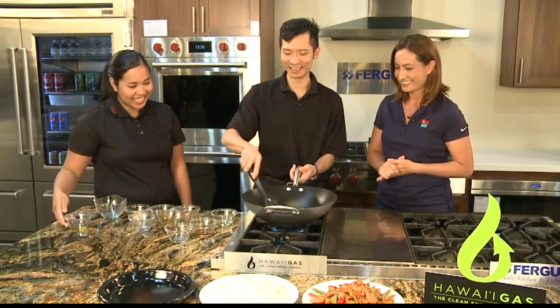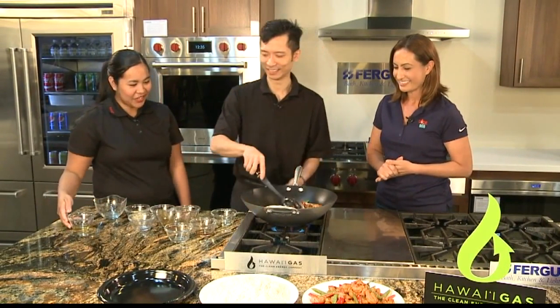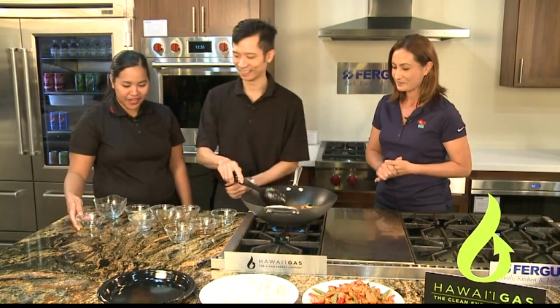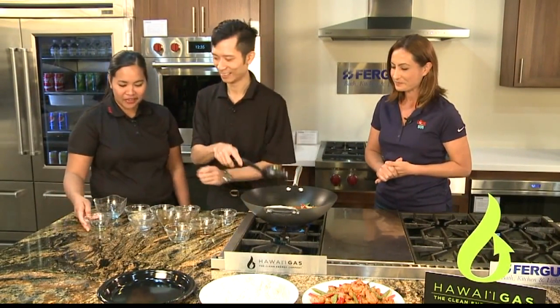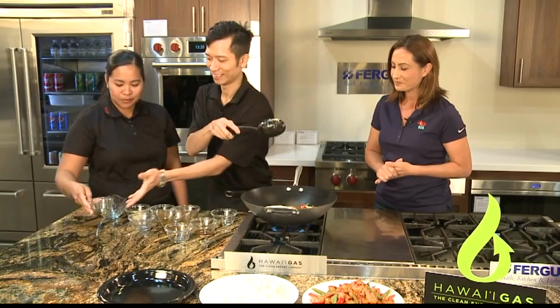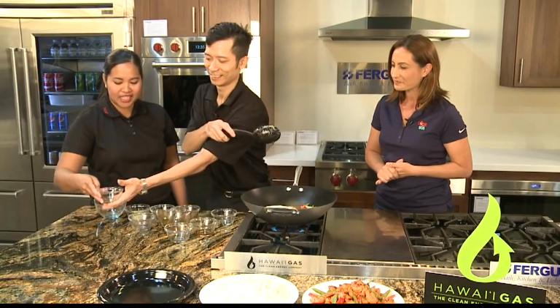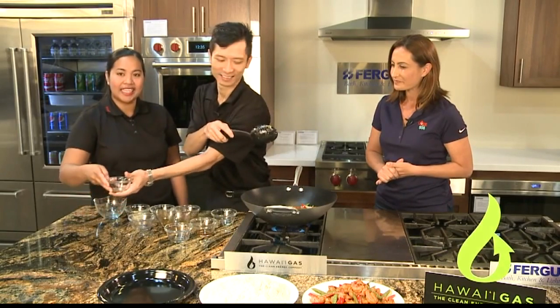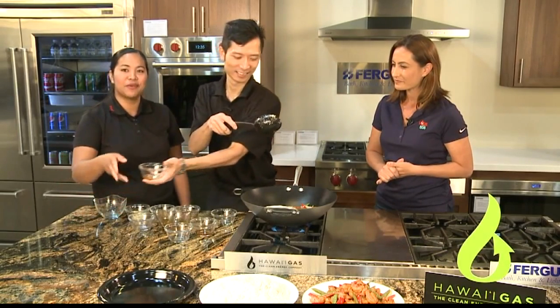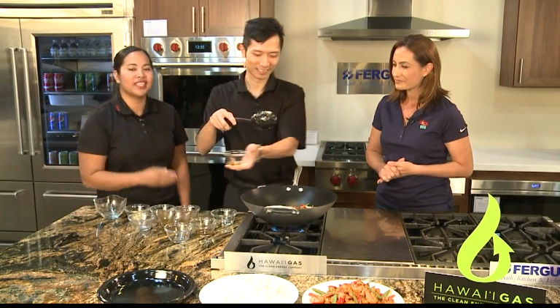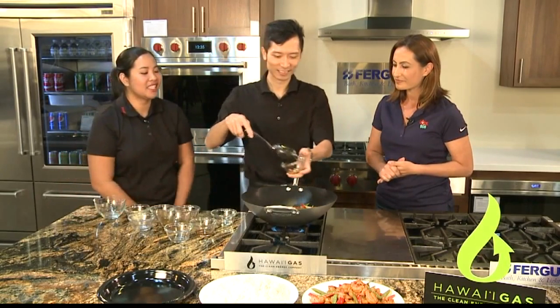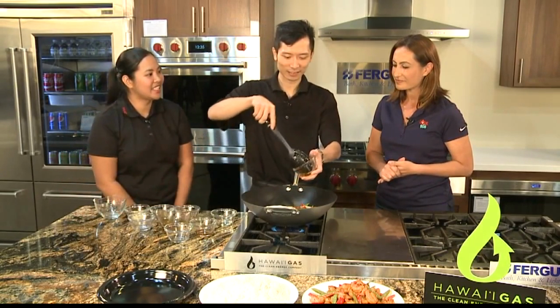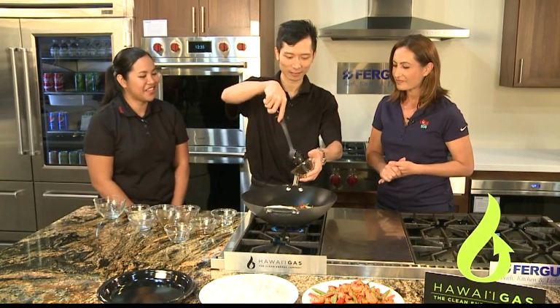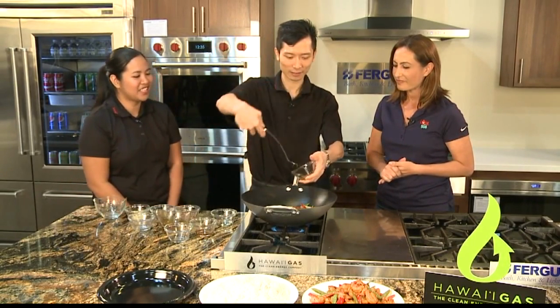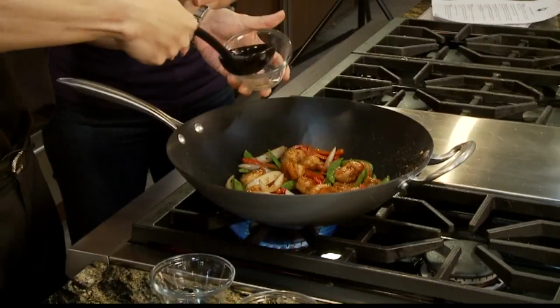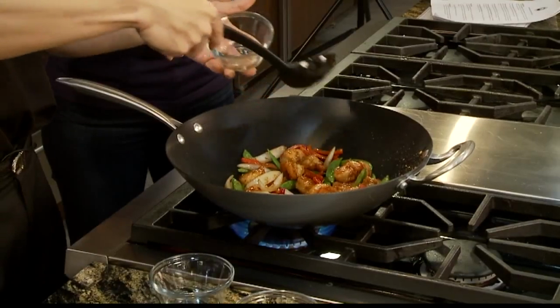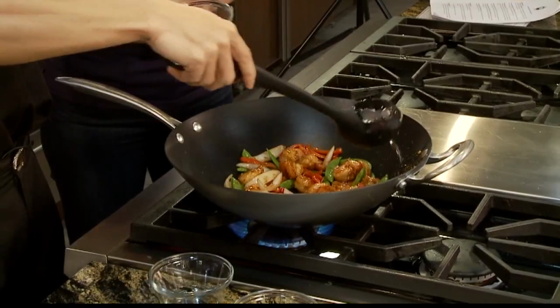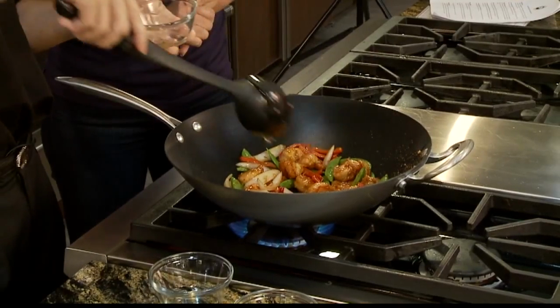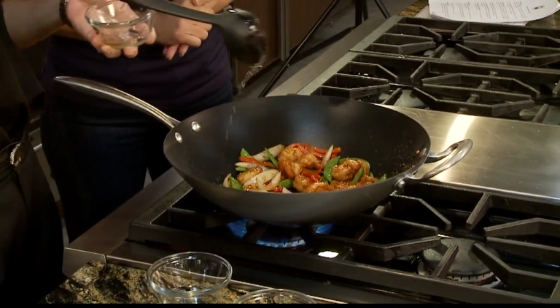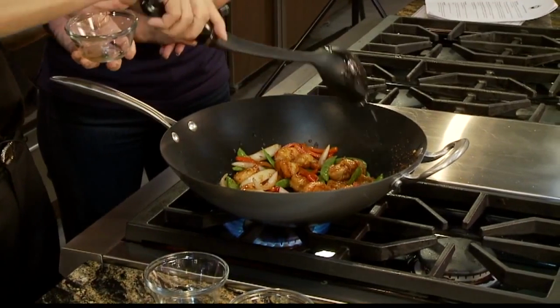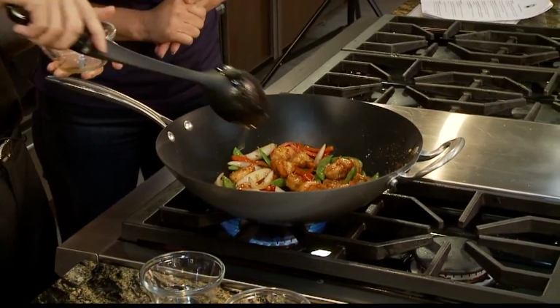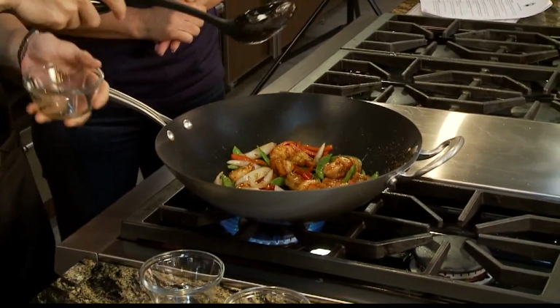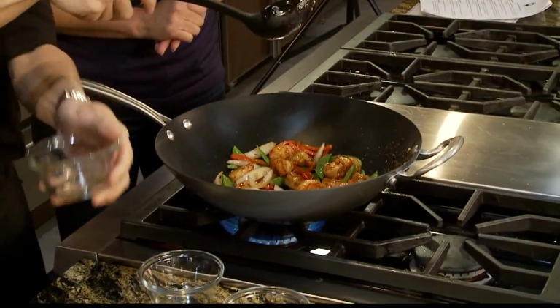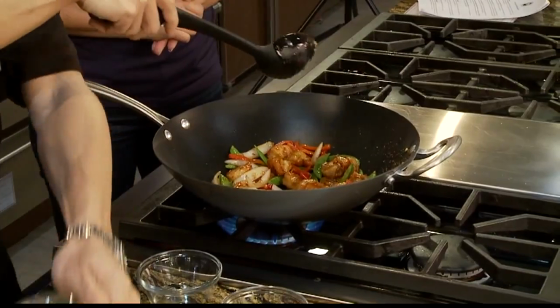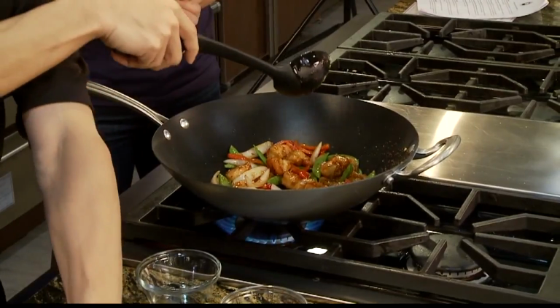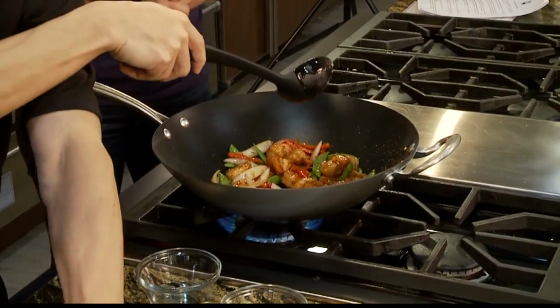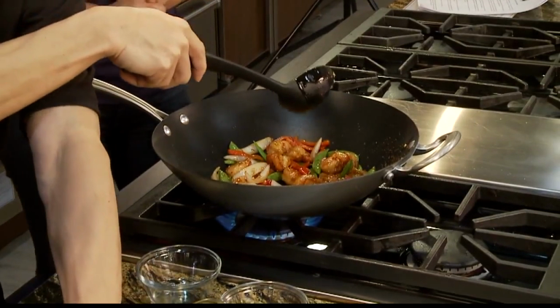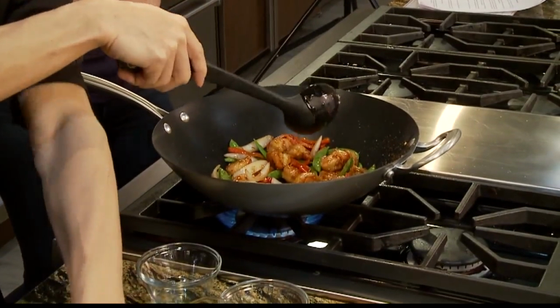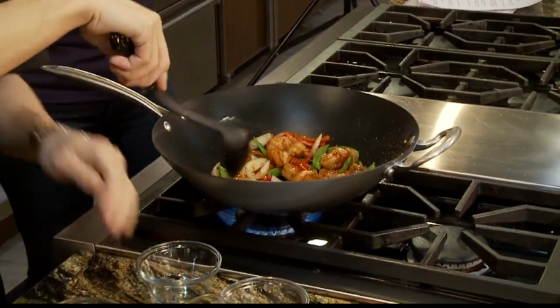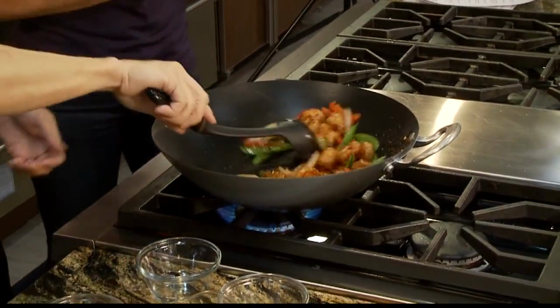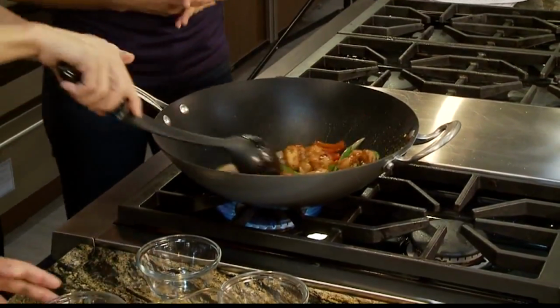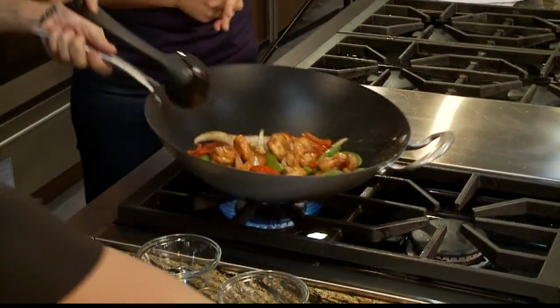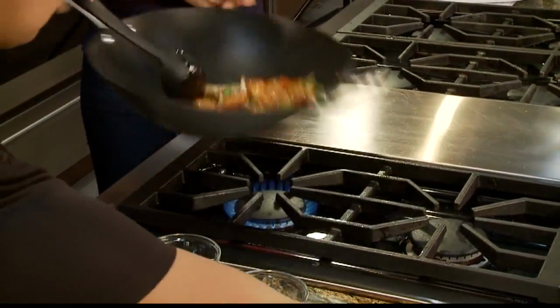Right now he's putting the sesame oil — that's the last ingredient. It's really very easy to cook. Yum, smells delicious.